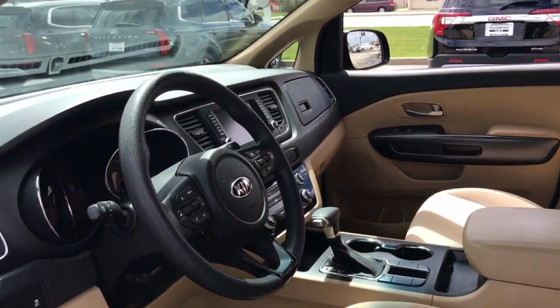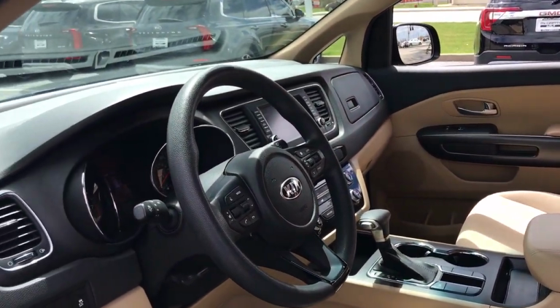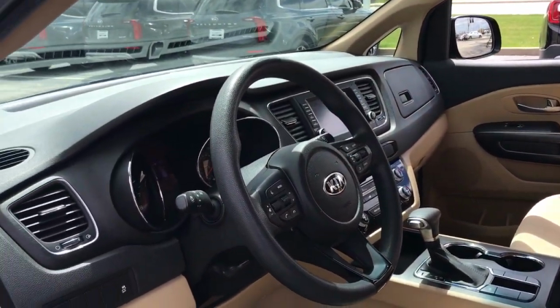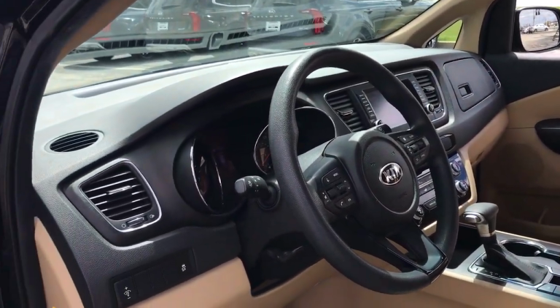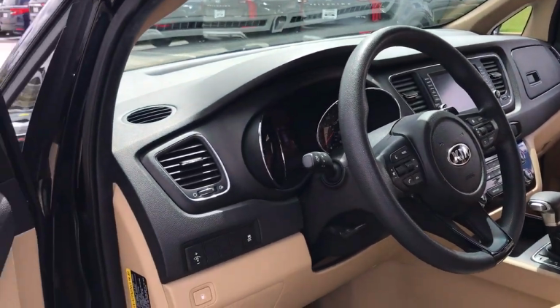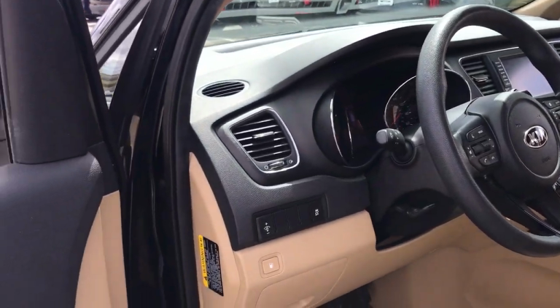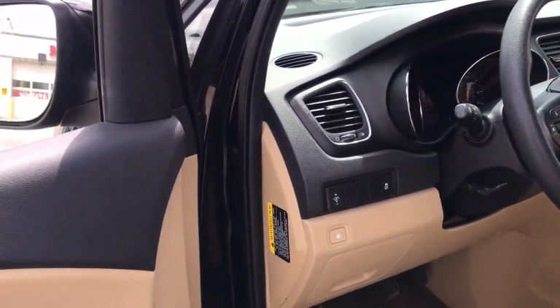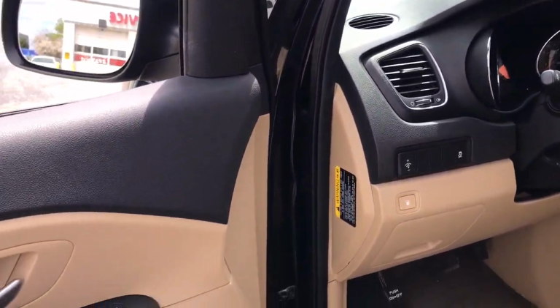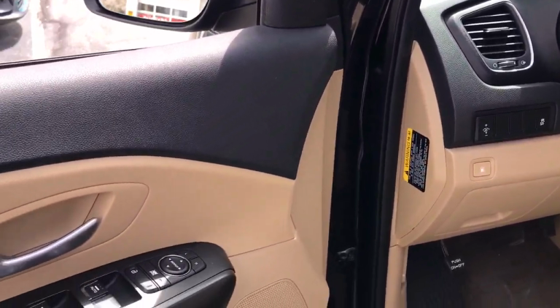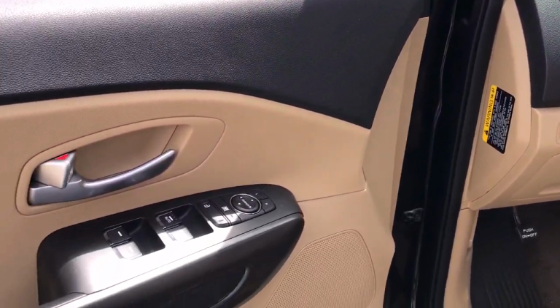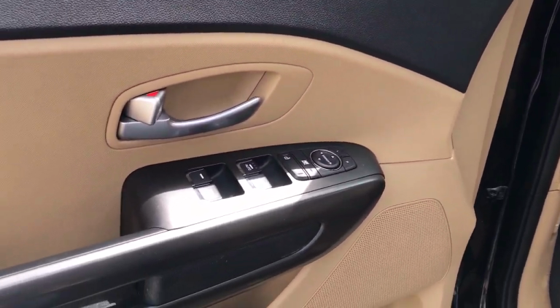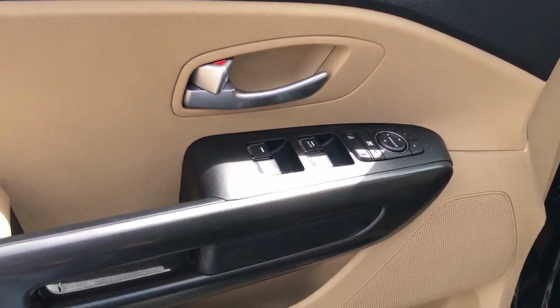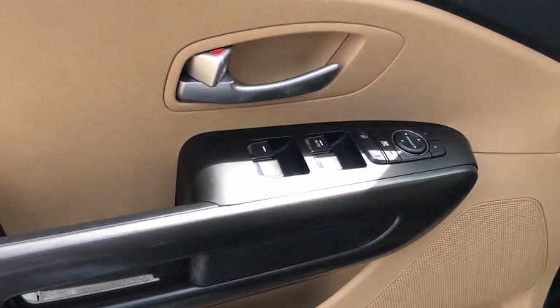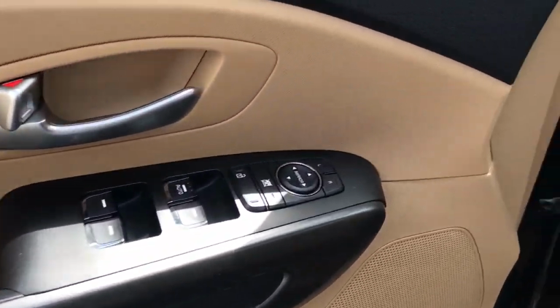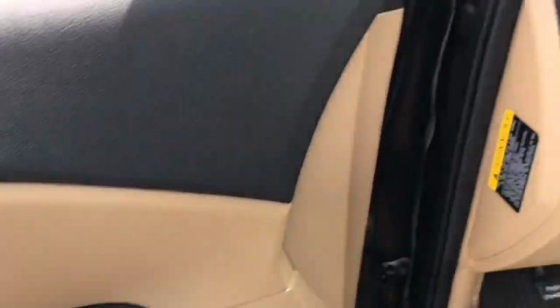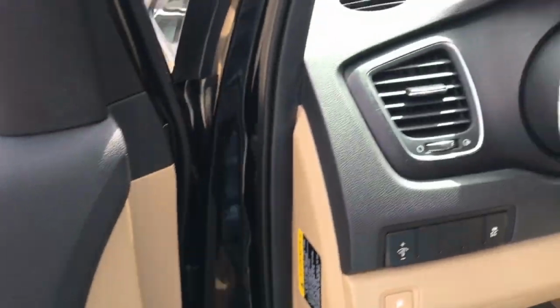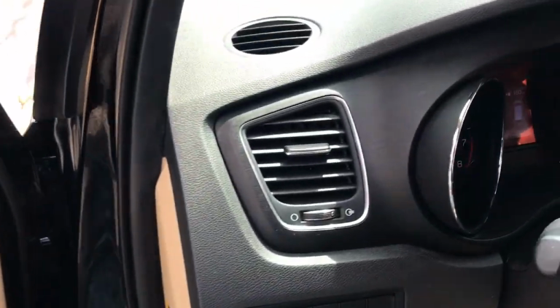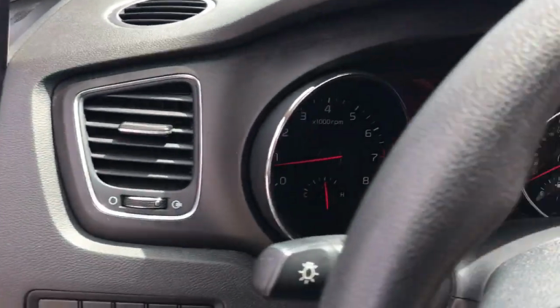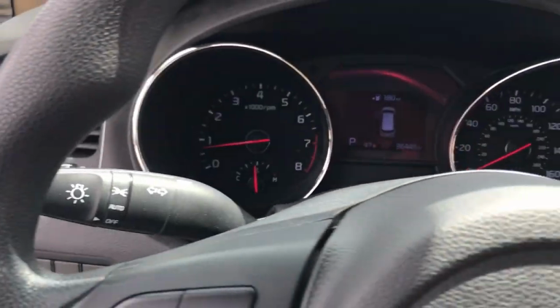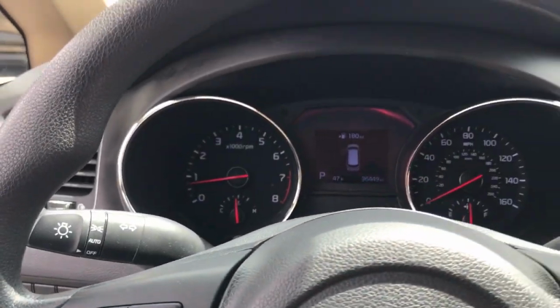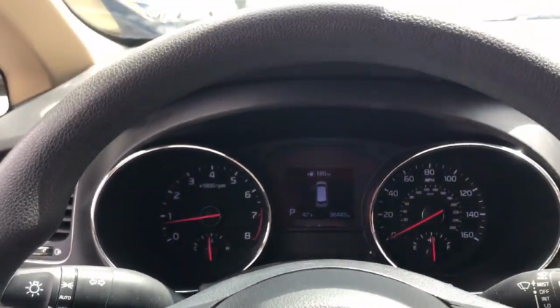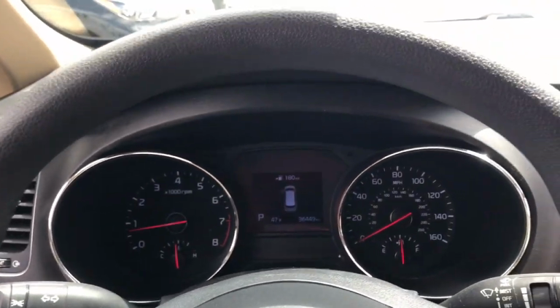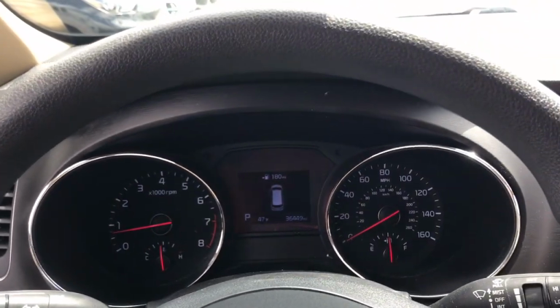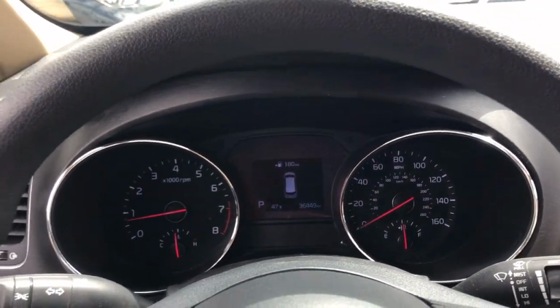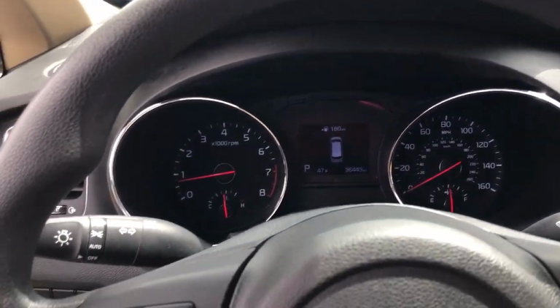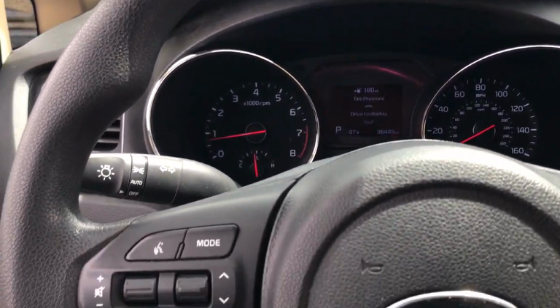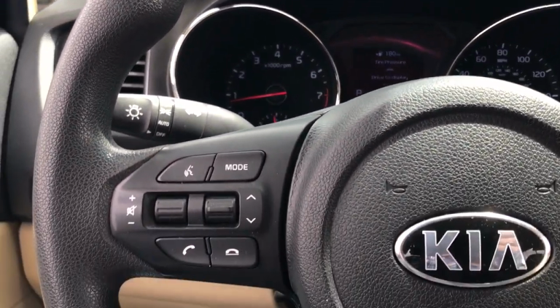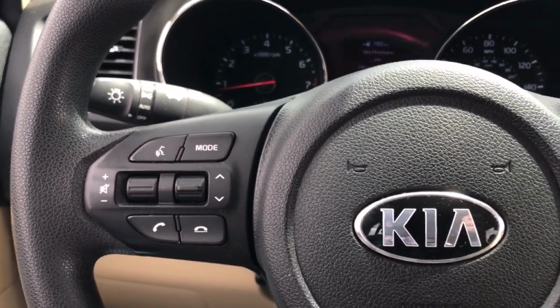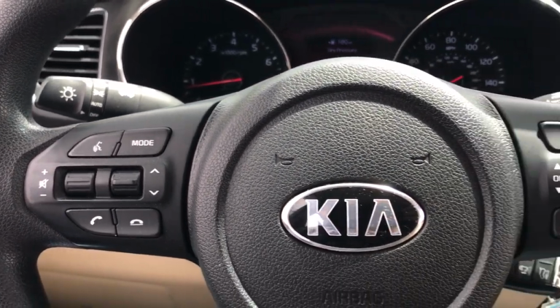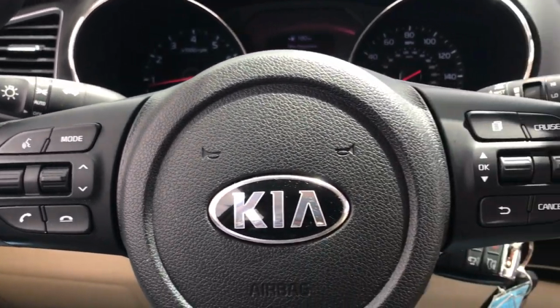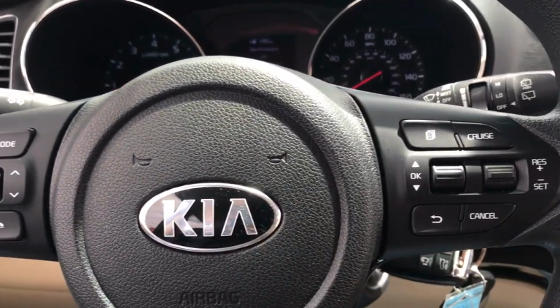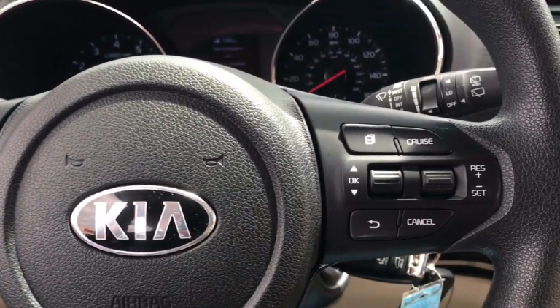This modern minivan delivers plush seating, a suite of passenger conveniences, agile steering, easy maneuverability, a touchscreen infotainment system, and handsome looks.